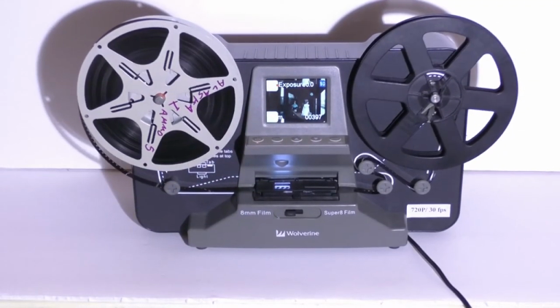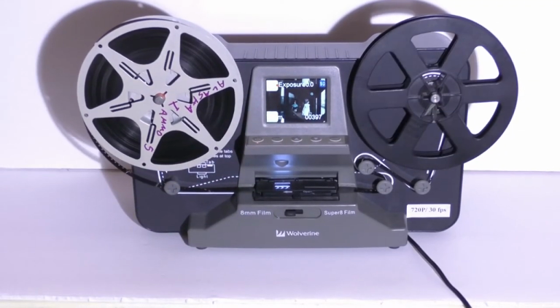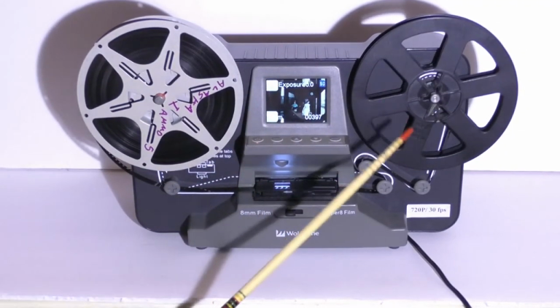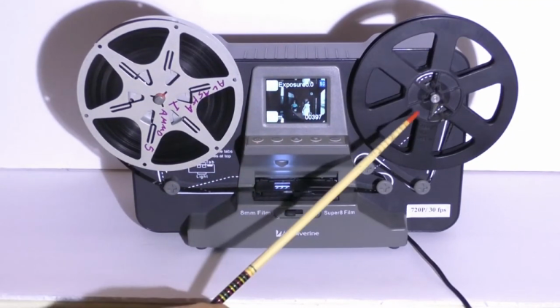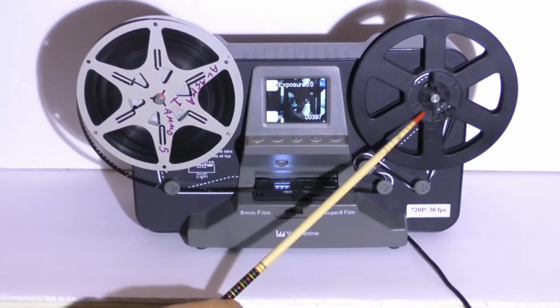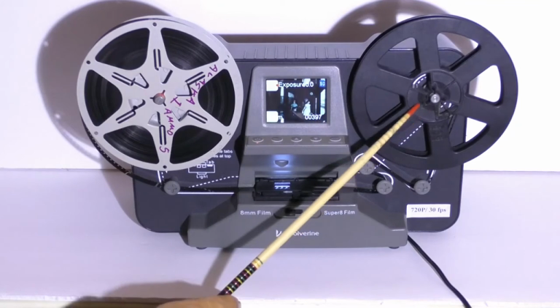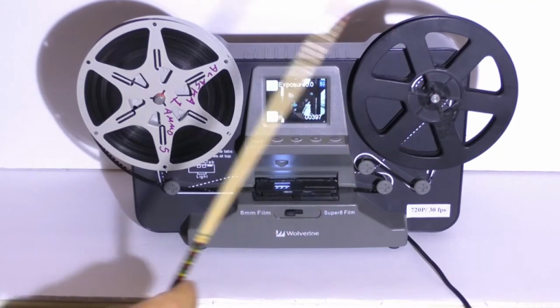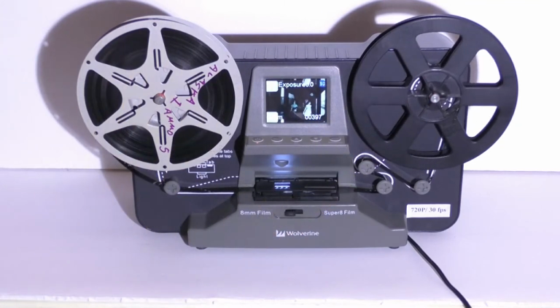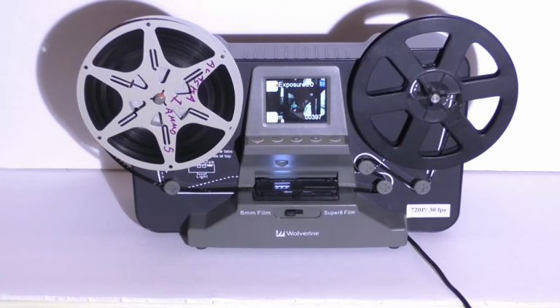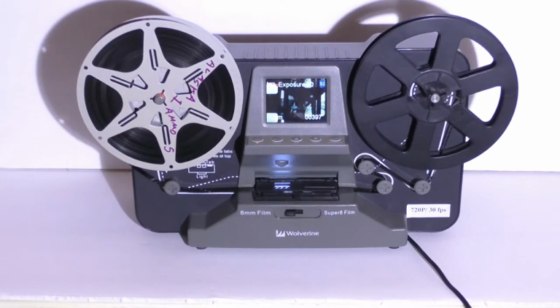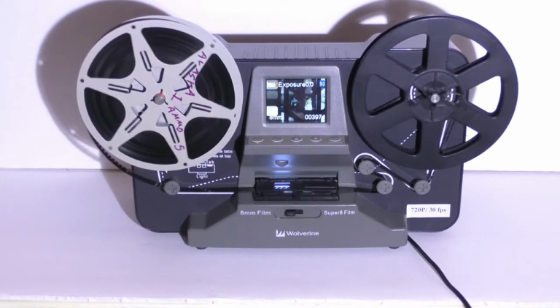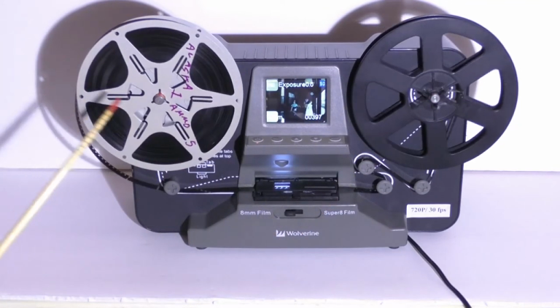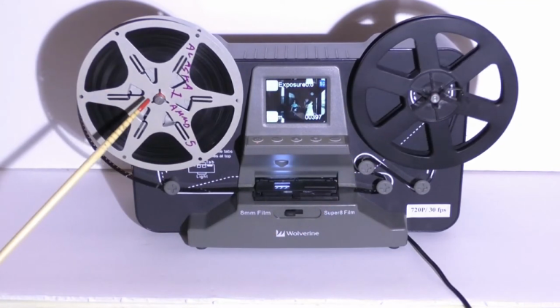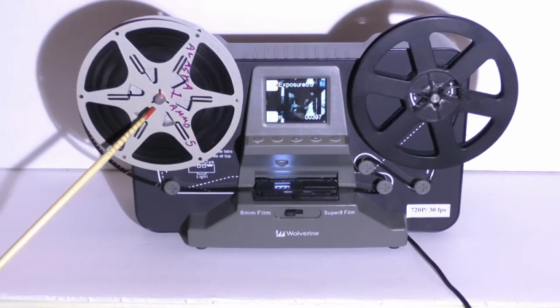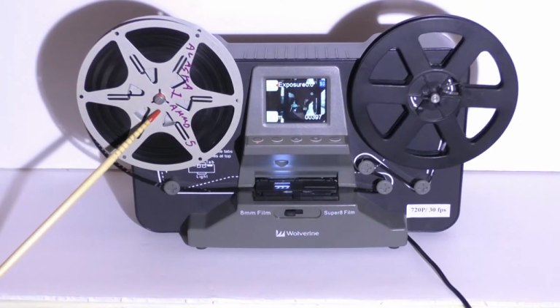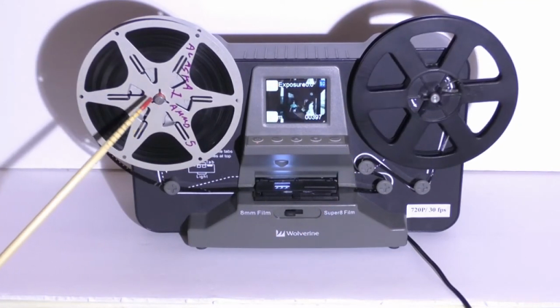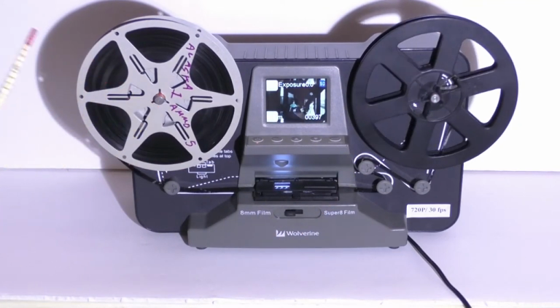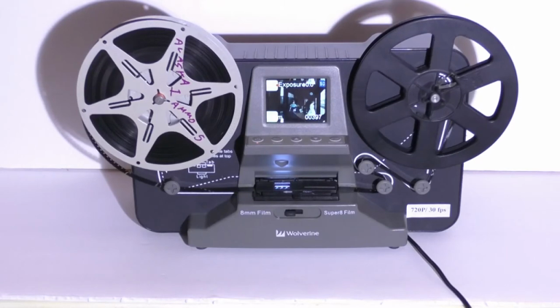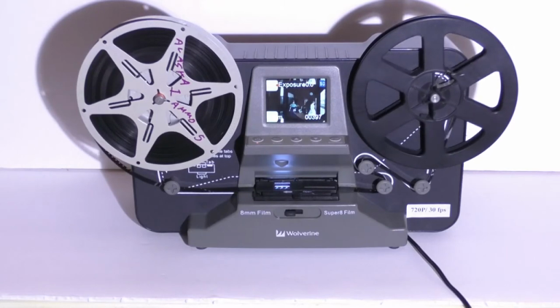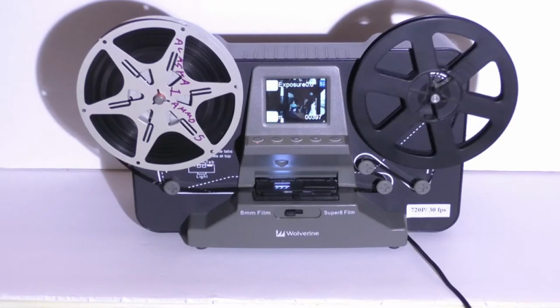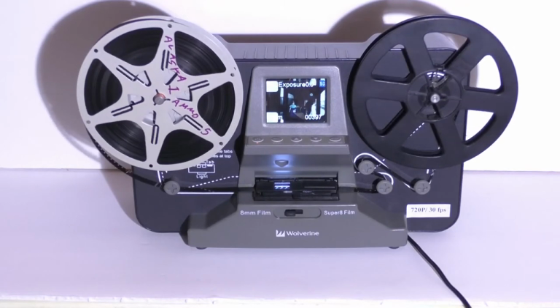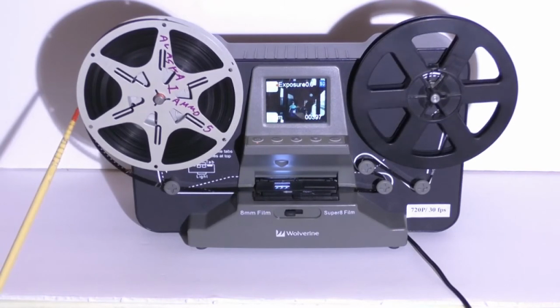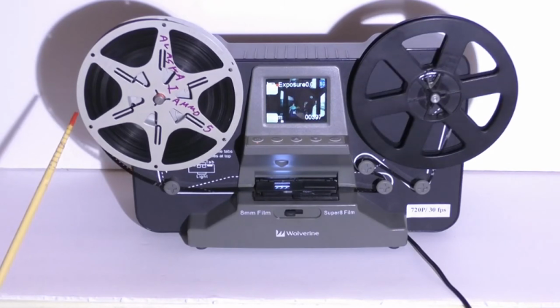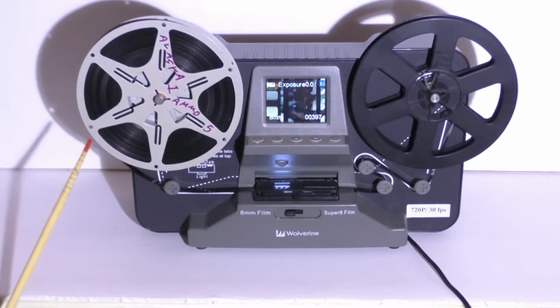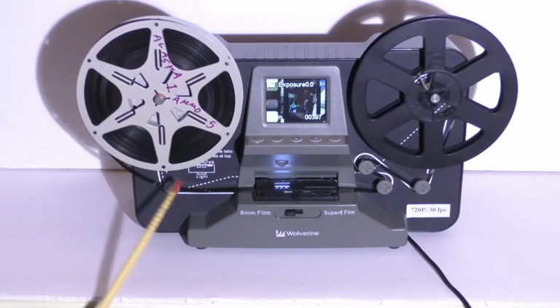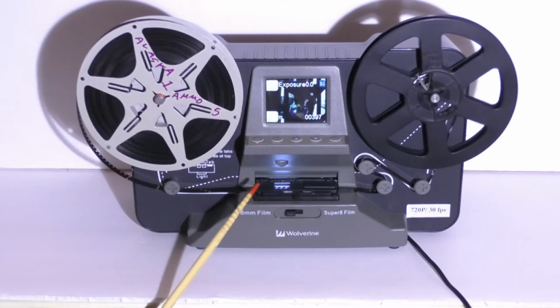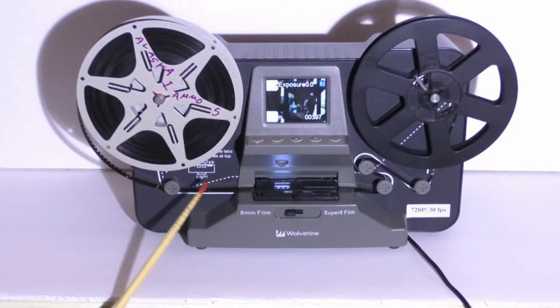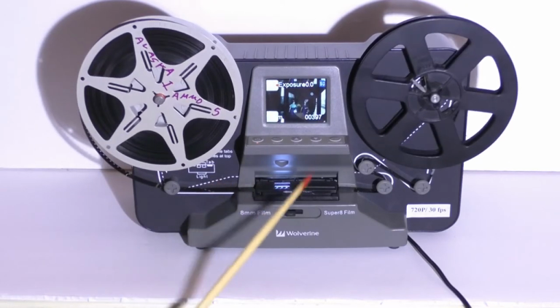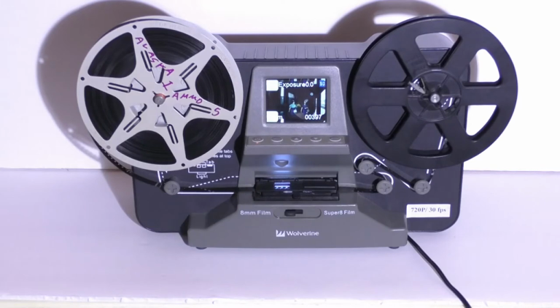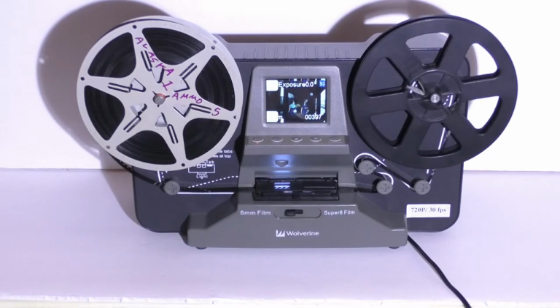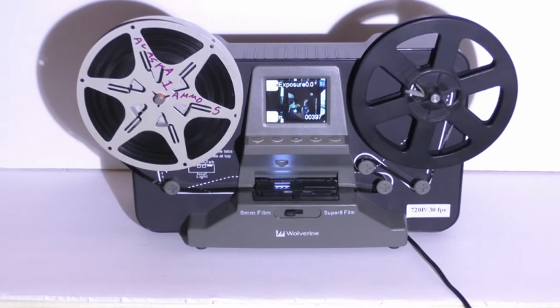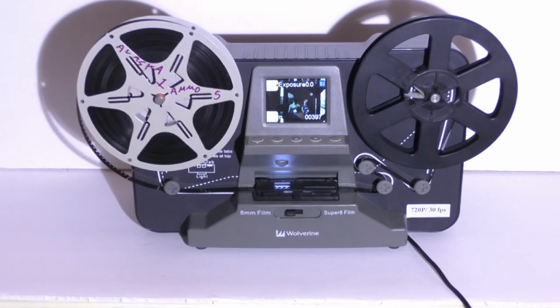It has nothing to do with the take-up reel side over here. What's causing it is on this side here — something is causing the film to not be able to unroll by the machine's power itself.